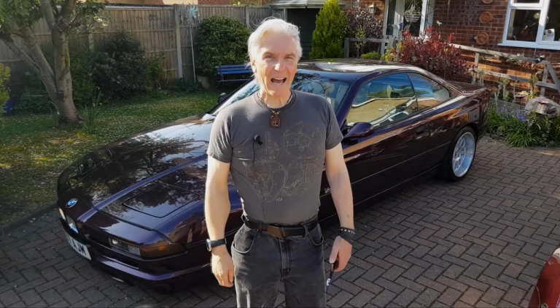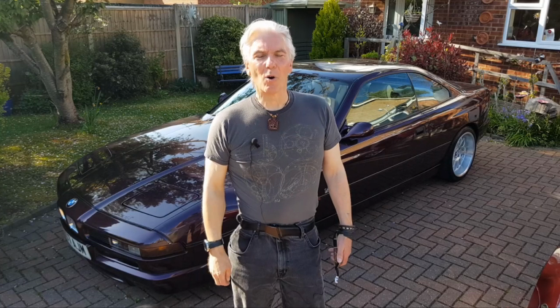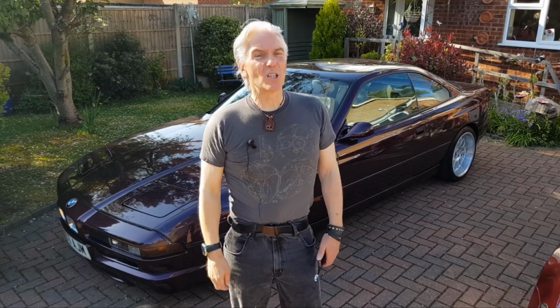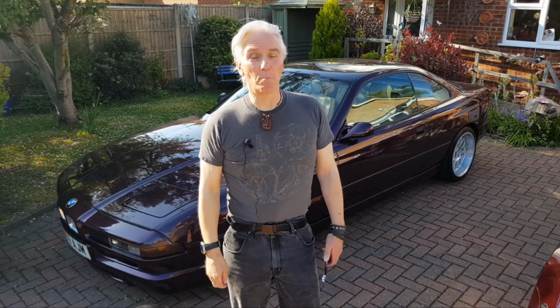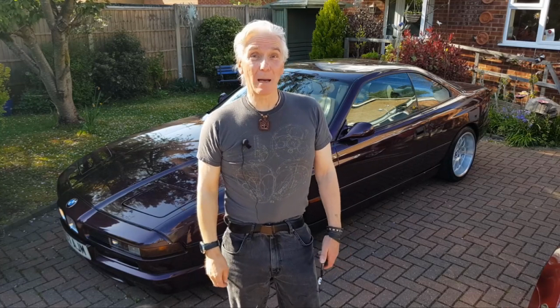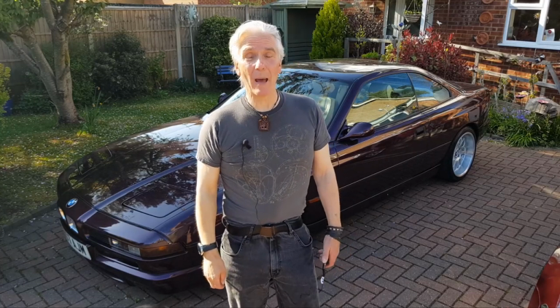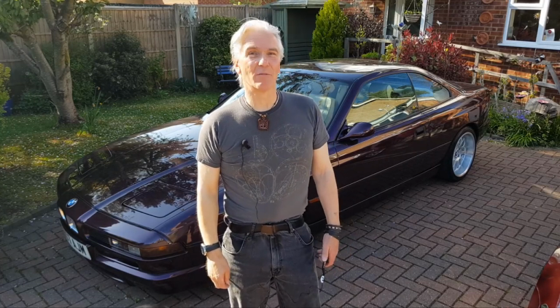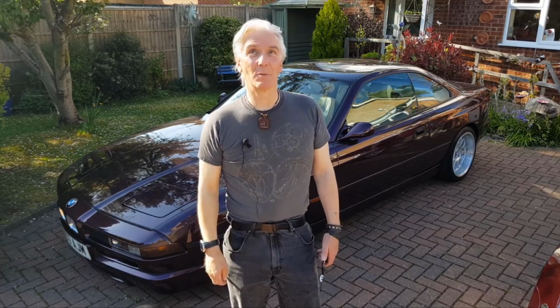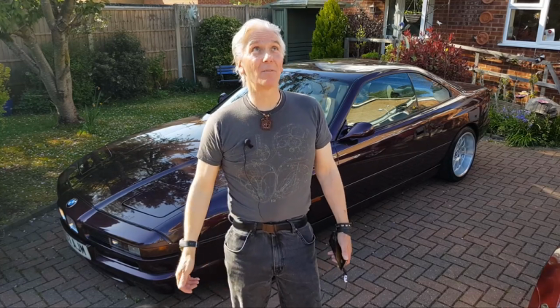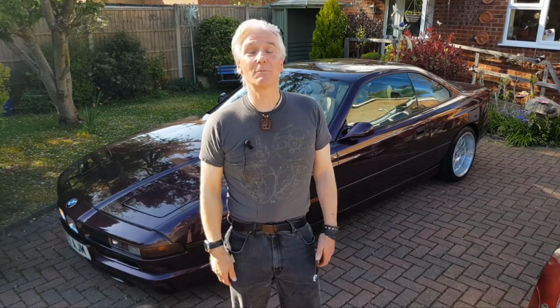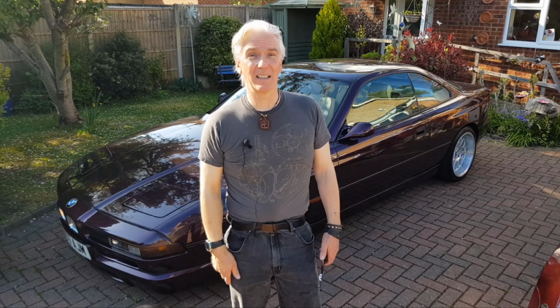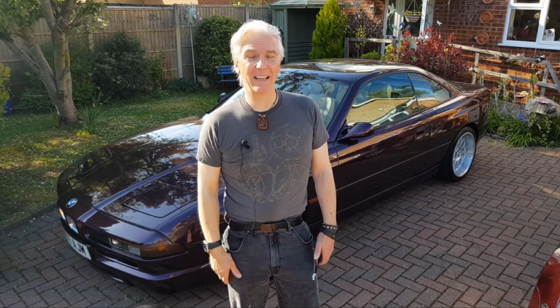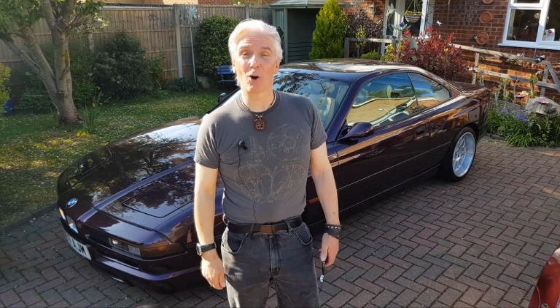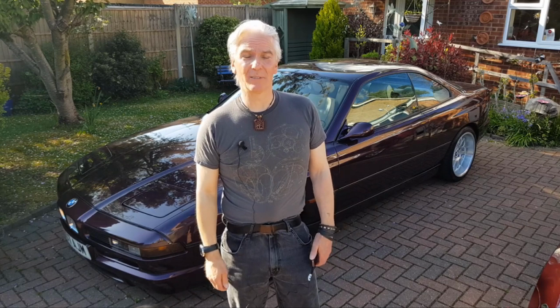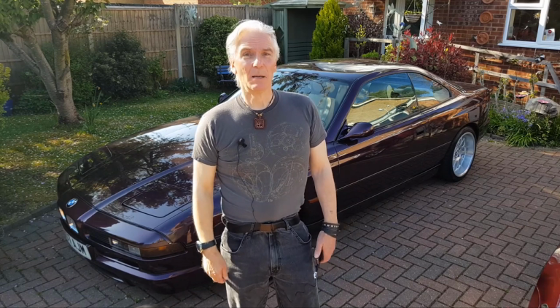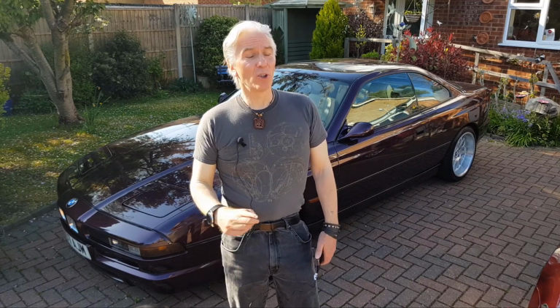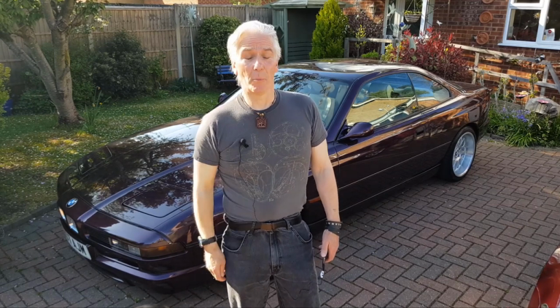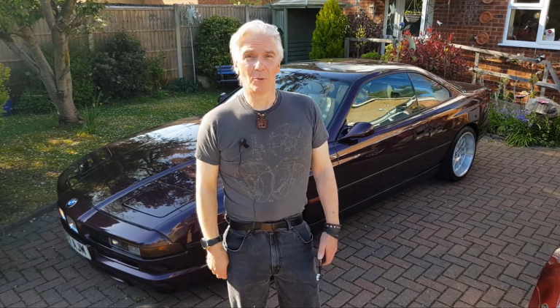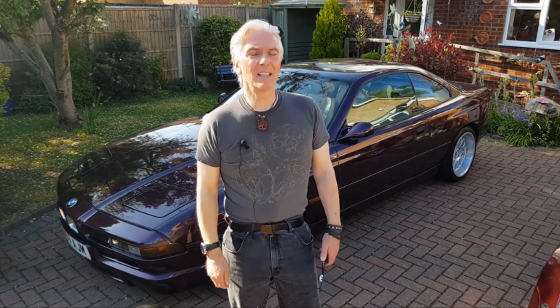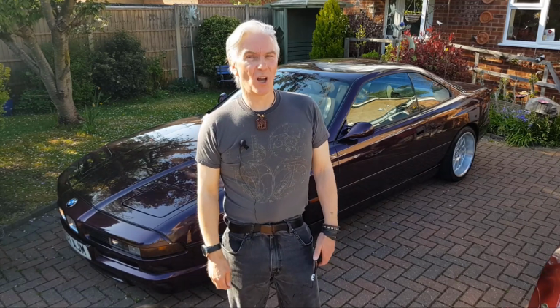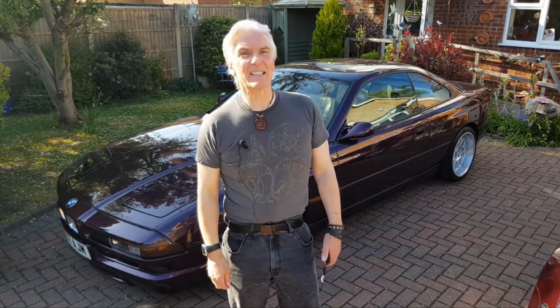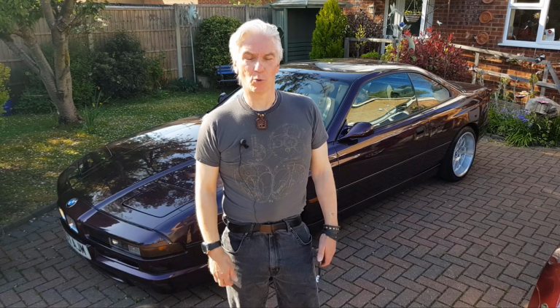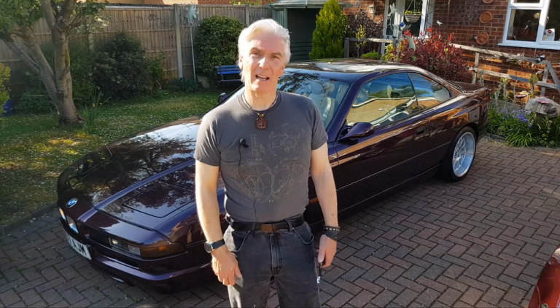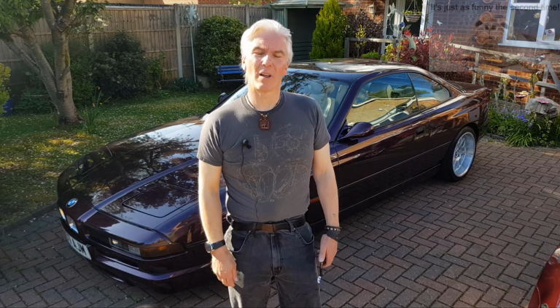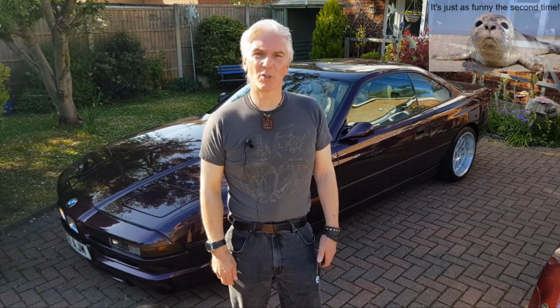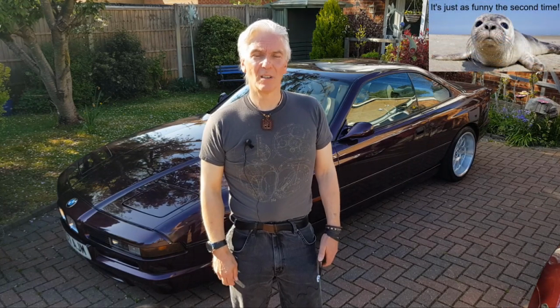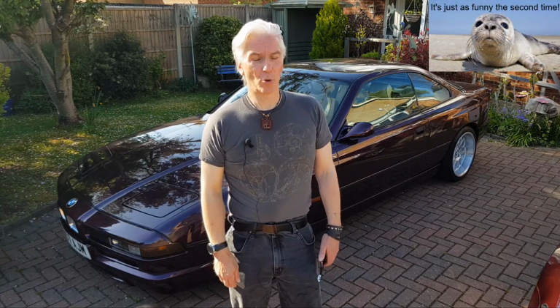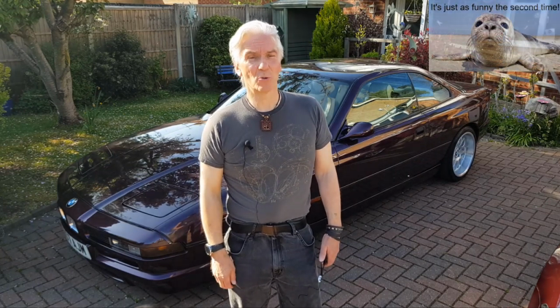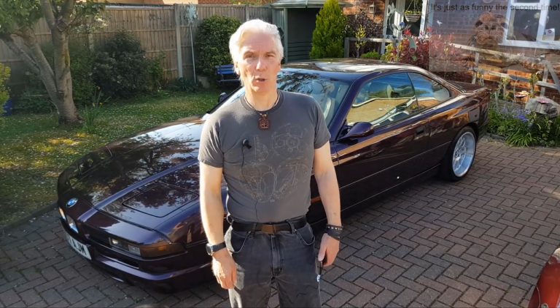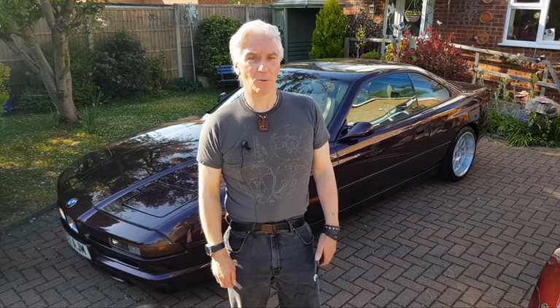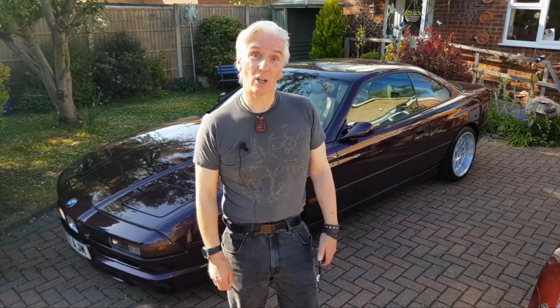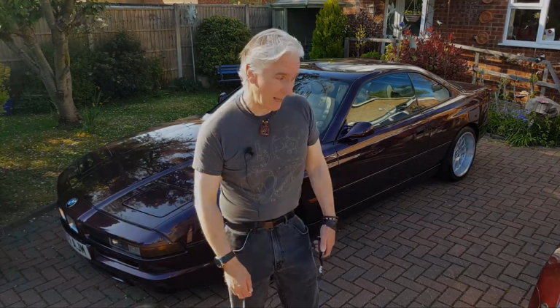Hello and welcome to Tim's BMW Repairs and Information where it's another lovely sunny day here in lockdown, but I've got a new job for you. Yes, it's preserving seals - no, not those sort of seals - door seals and boot seals. I'll show you what I mean.